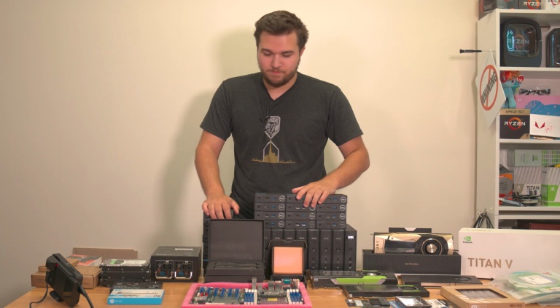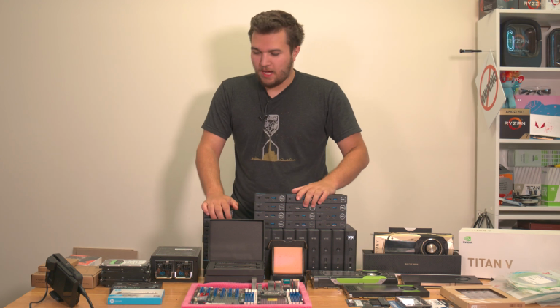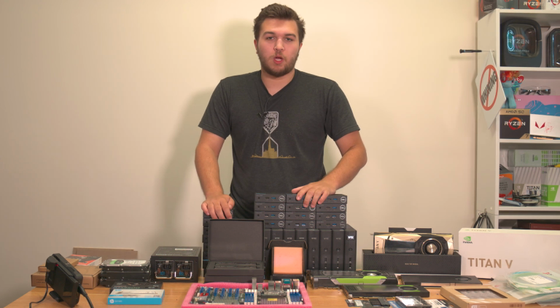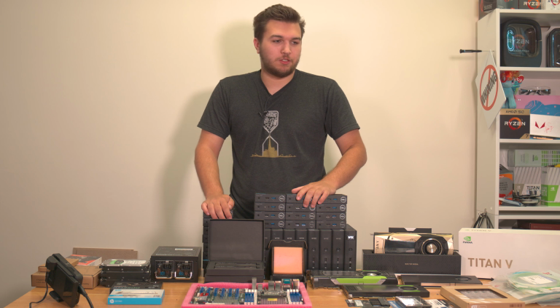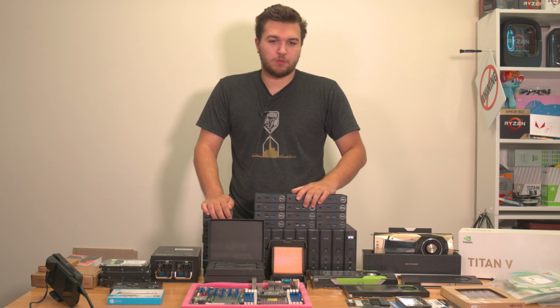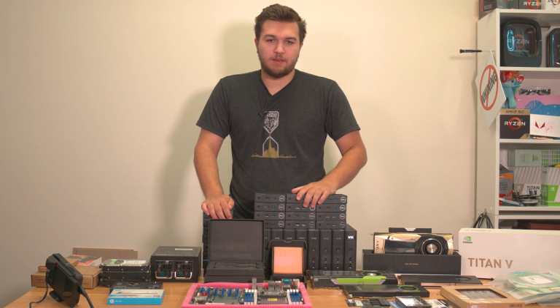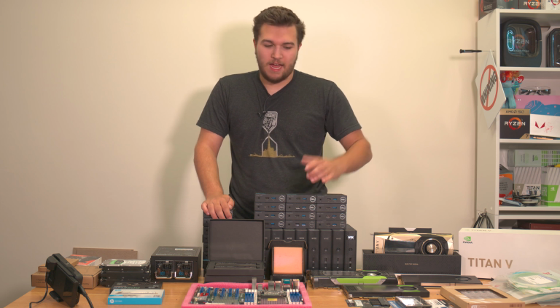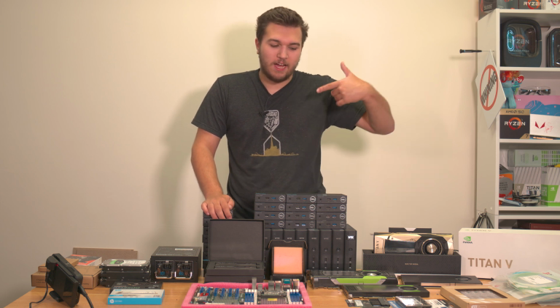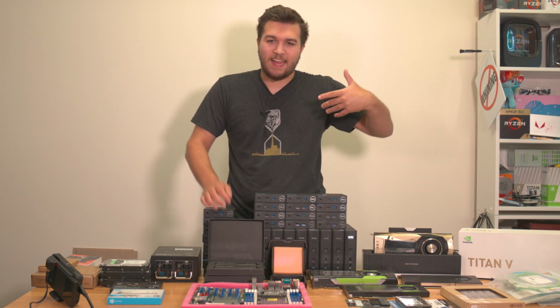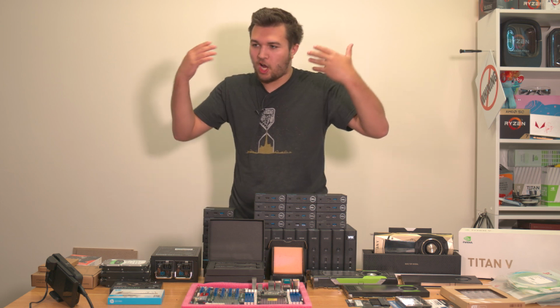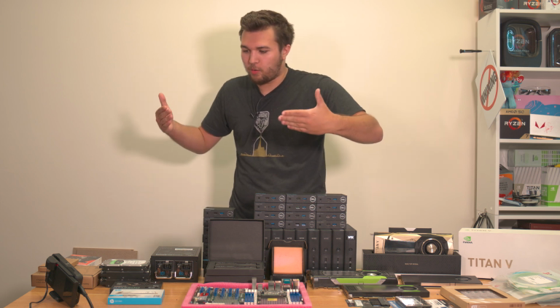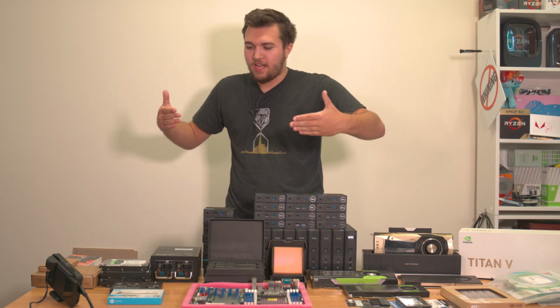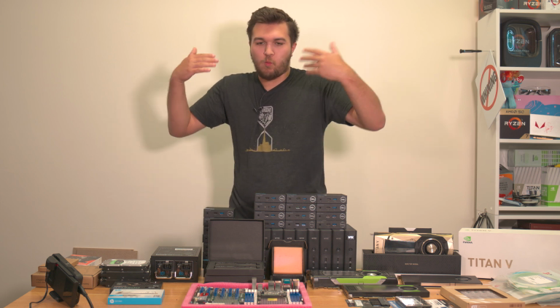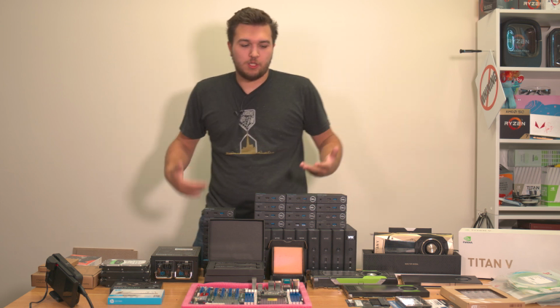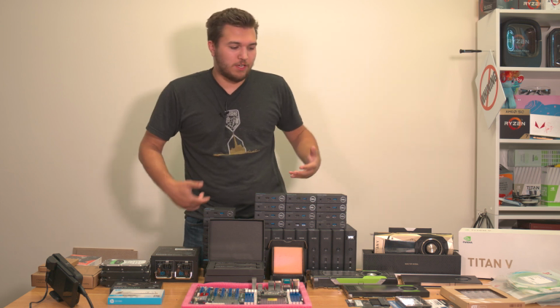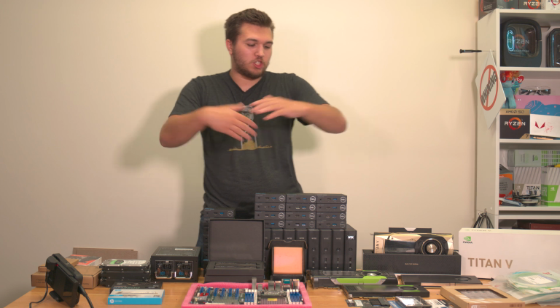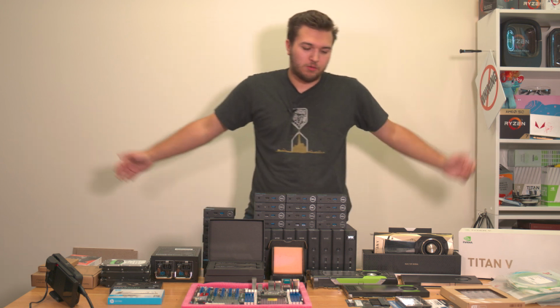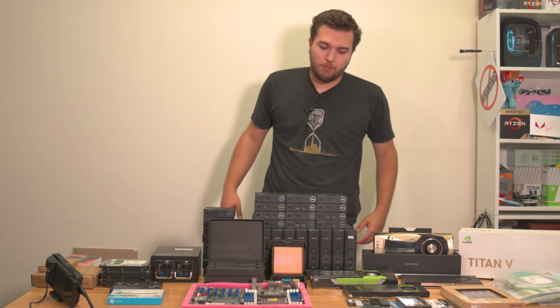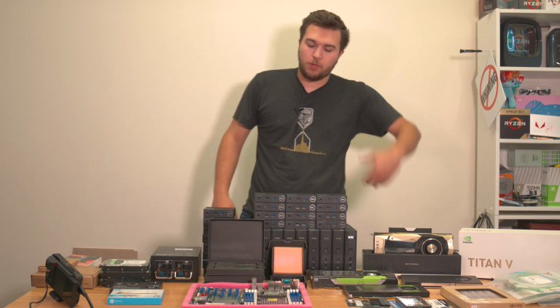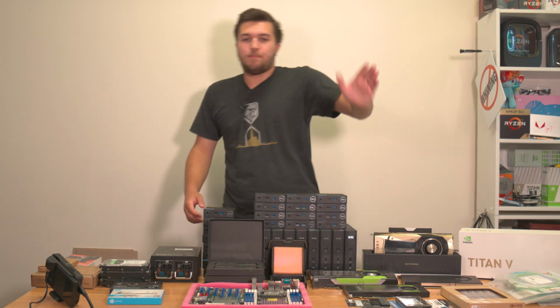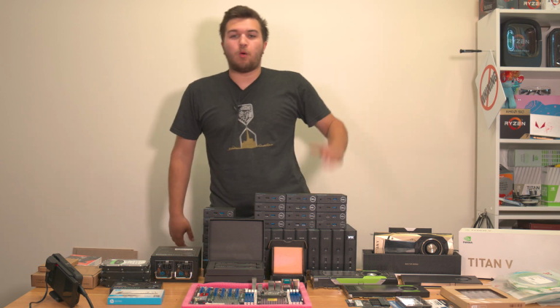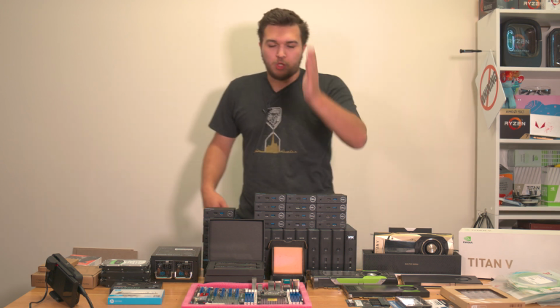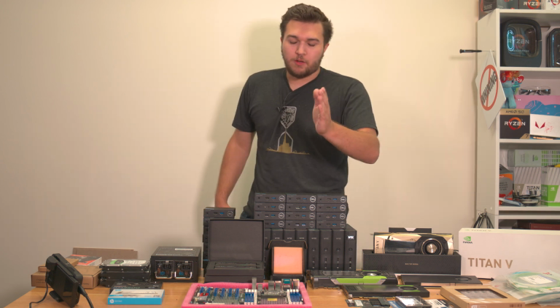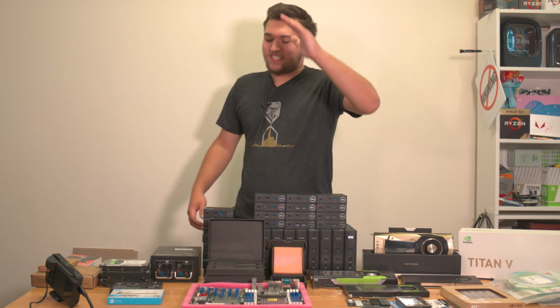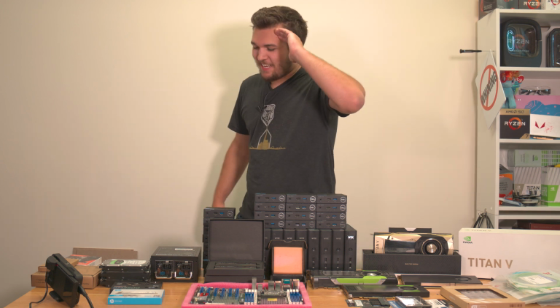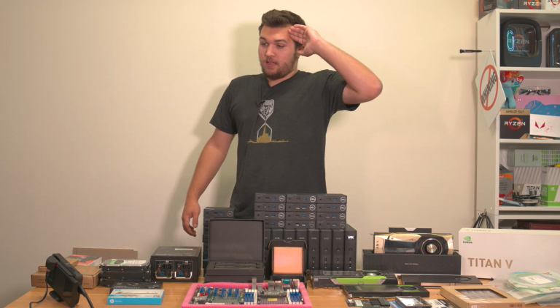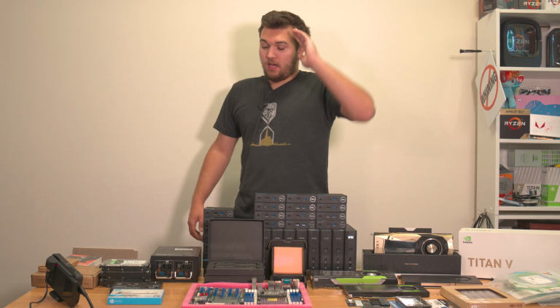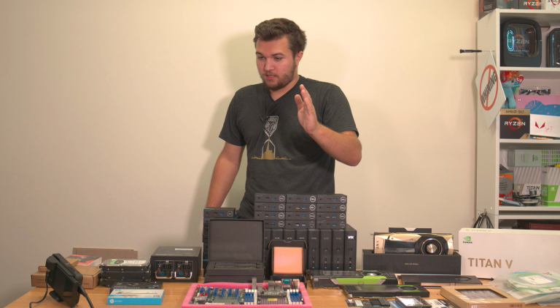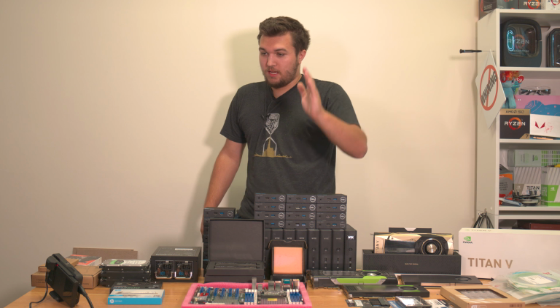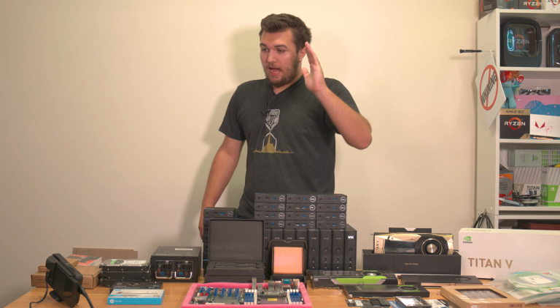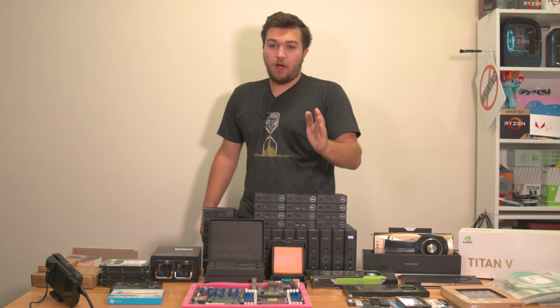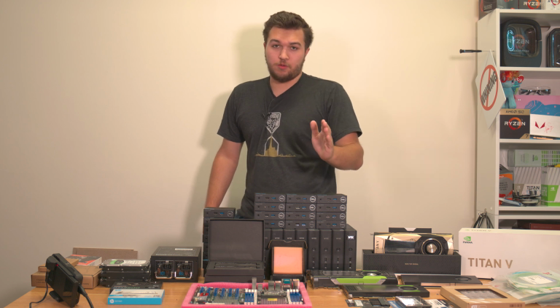I'm going in circles and I cannot come up with a way to do this video. I just stacked all this random hardware. So back to the point — I was trying to build a NAS, and I don't know how to do that.